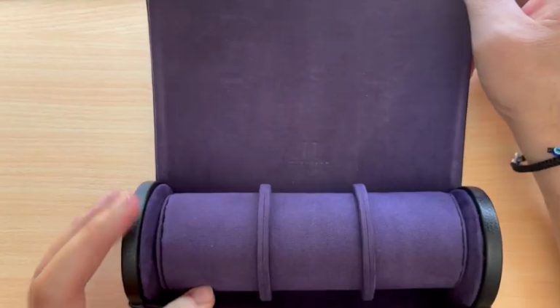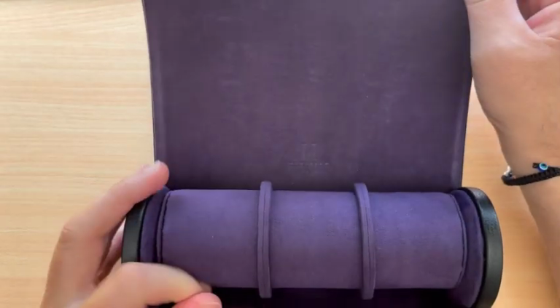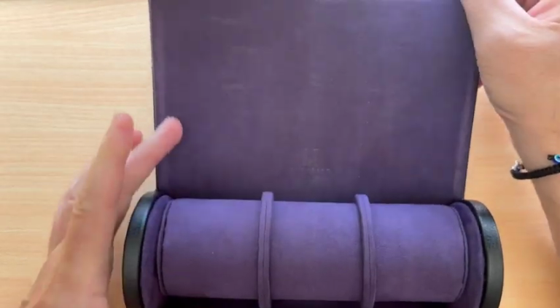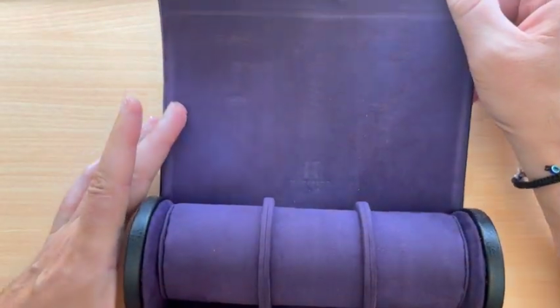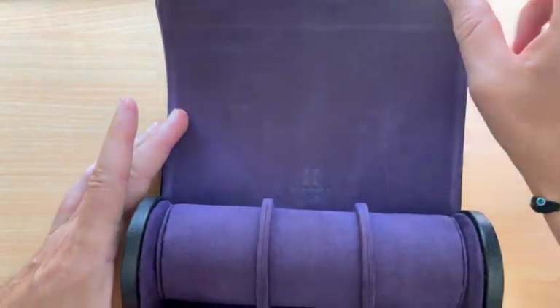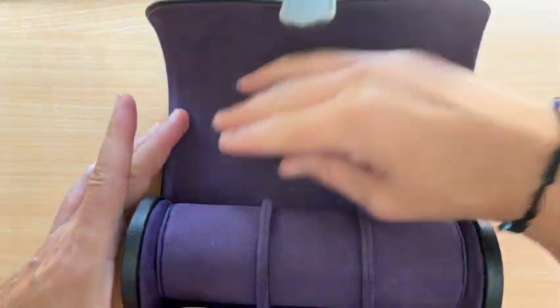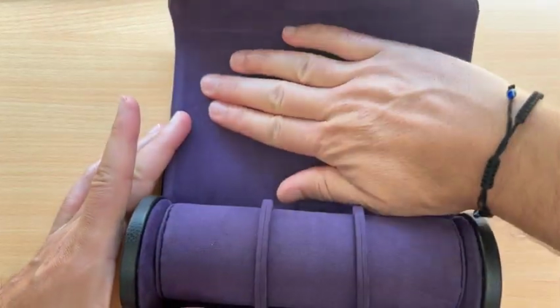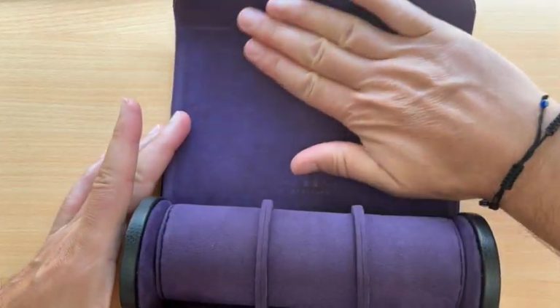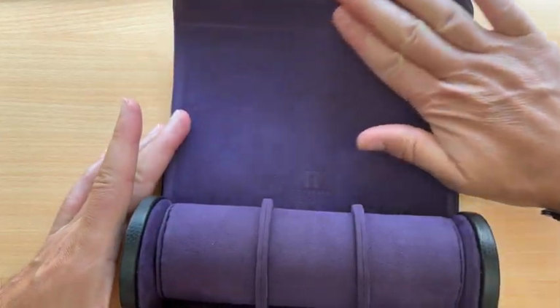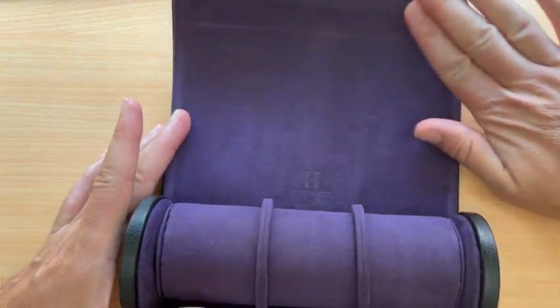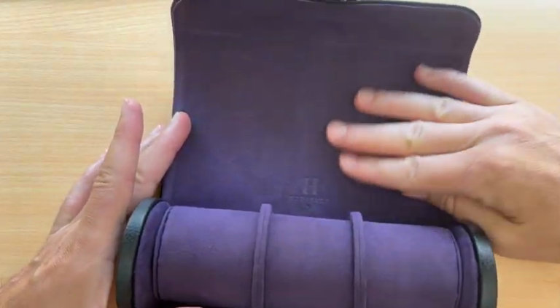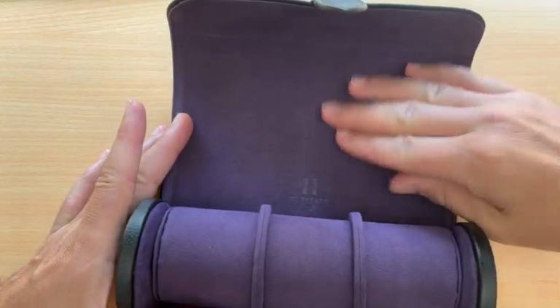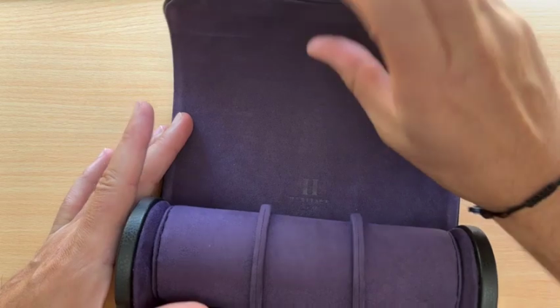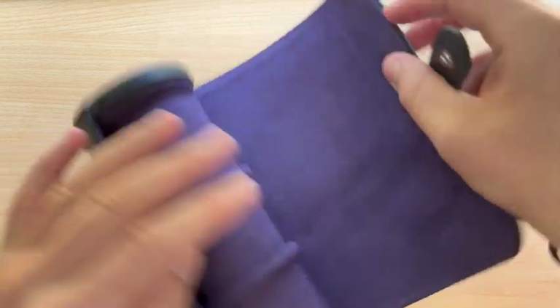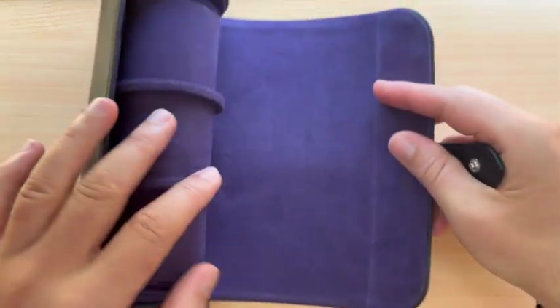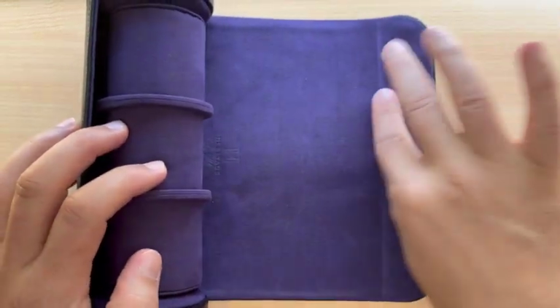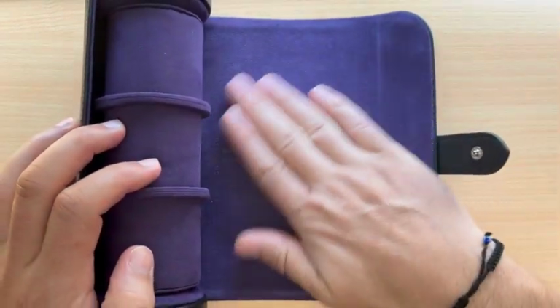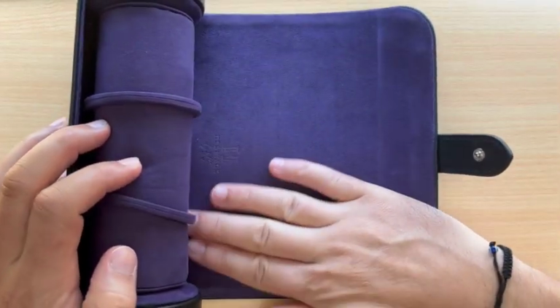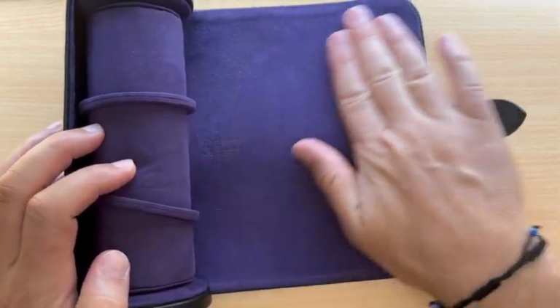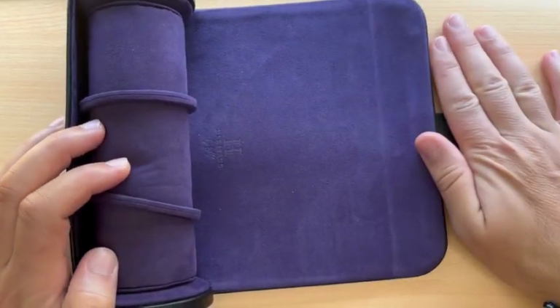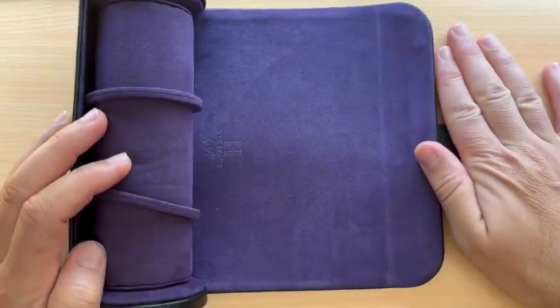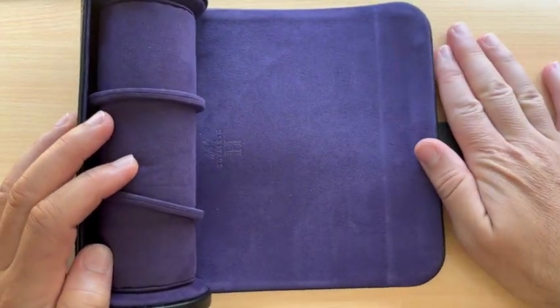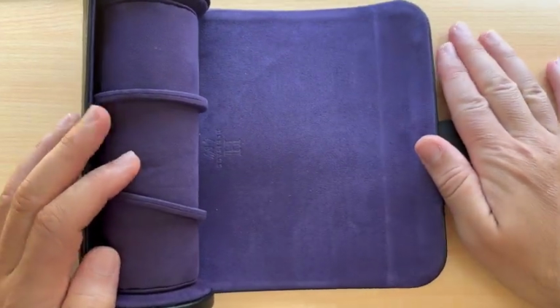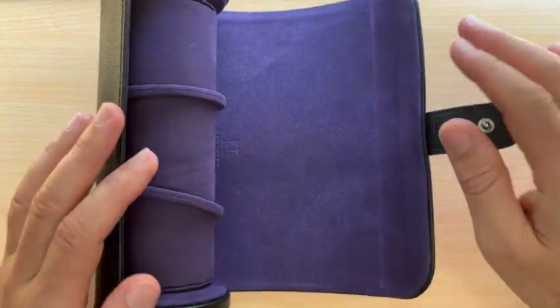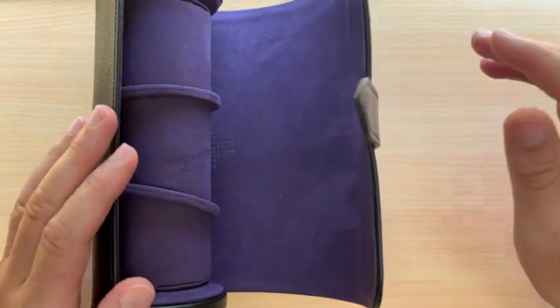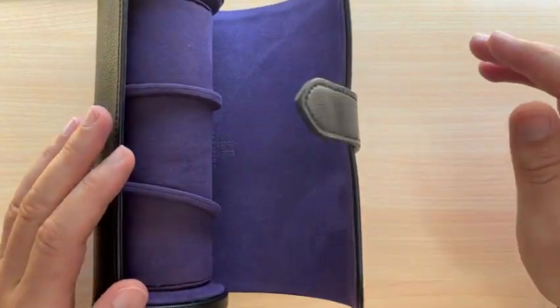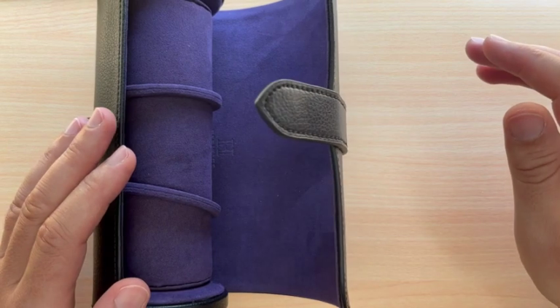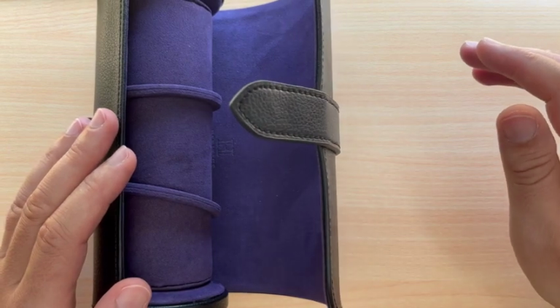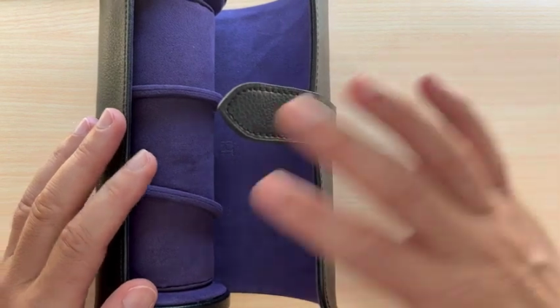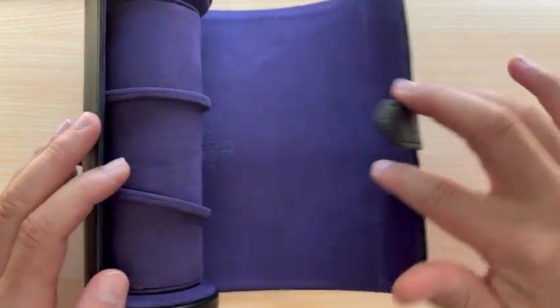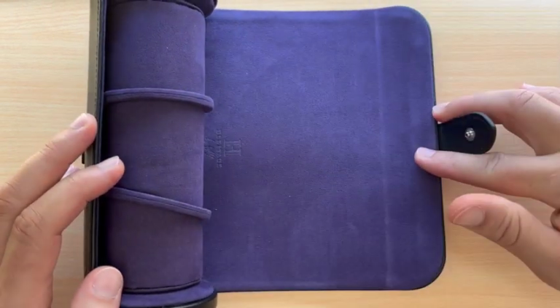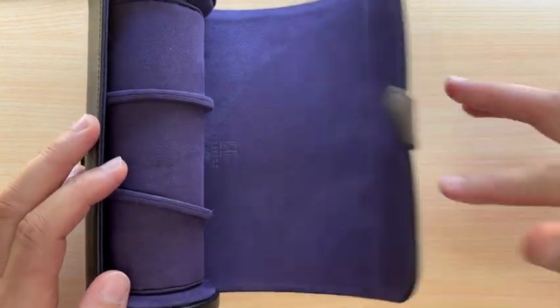The interior of this particular model is rendered entirely in a deep purple micro suede material. The company stitched the leather exterior and interior pre-curved, which is a great idea to reduce stress on the material with repeated use.